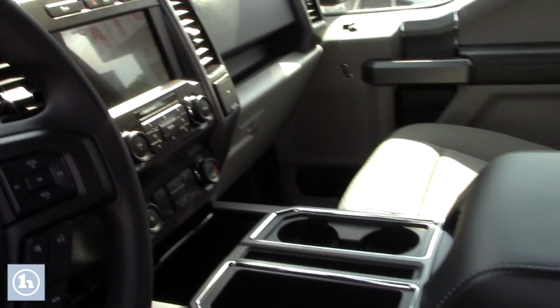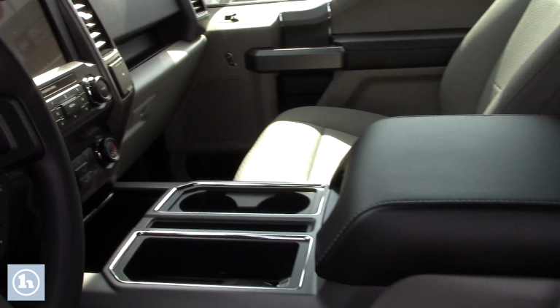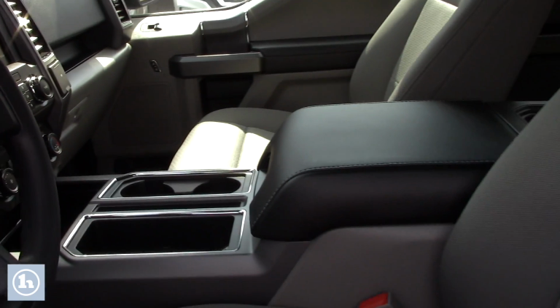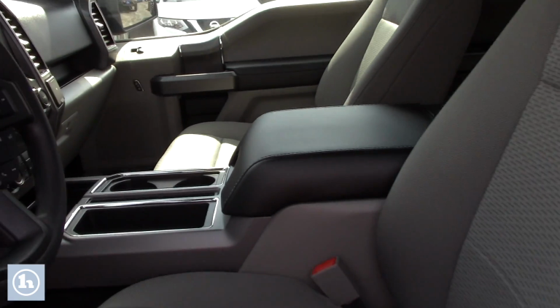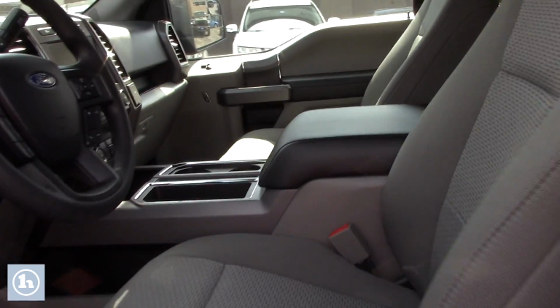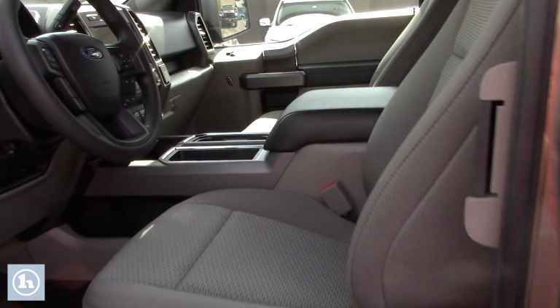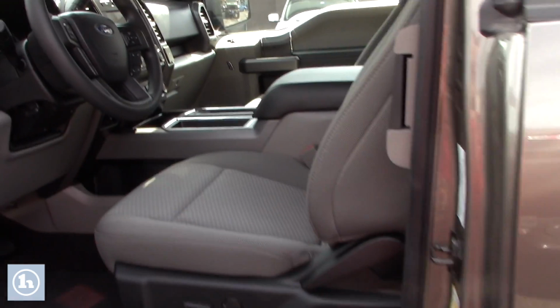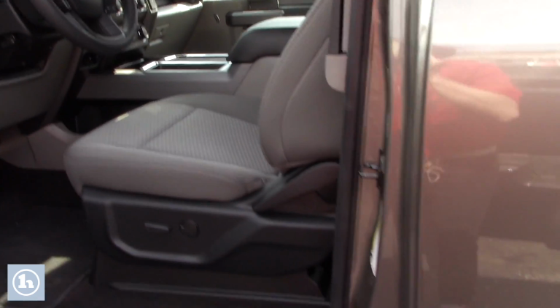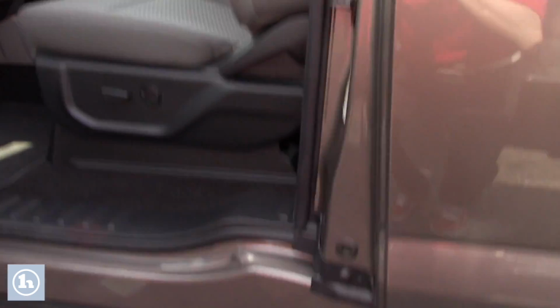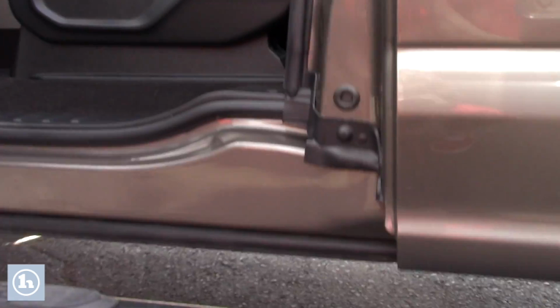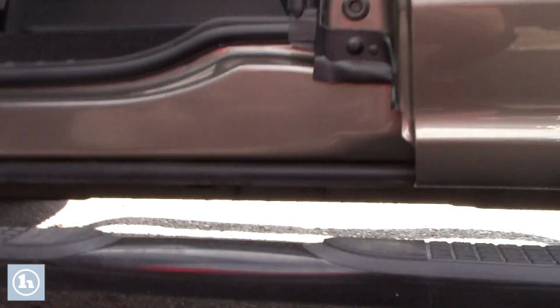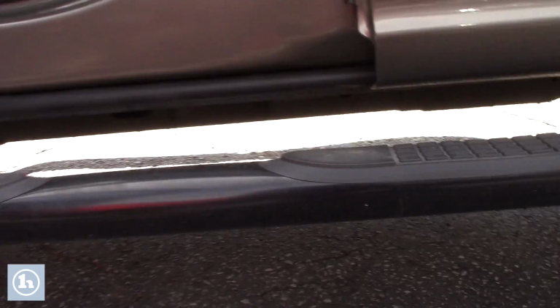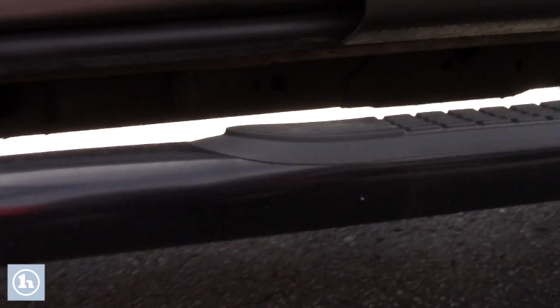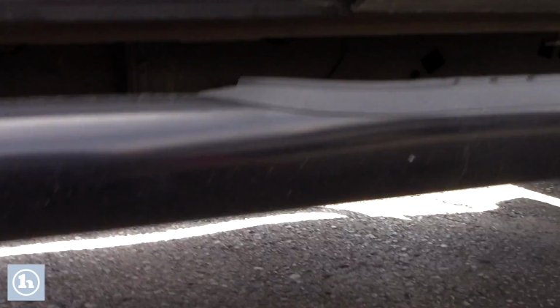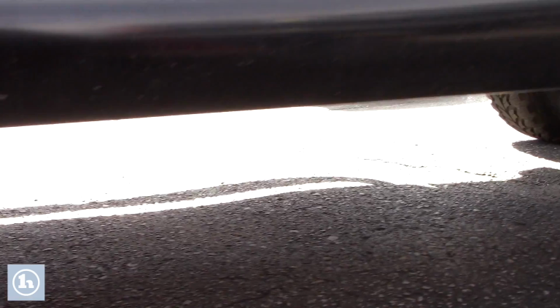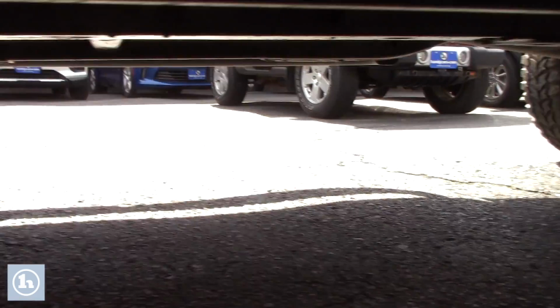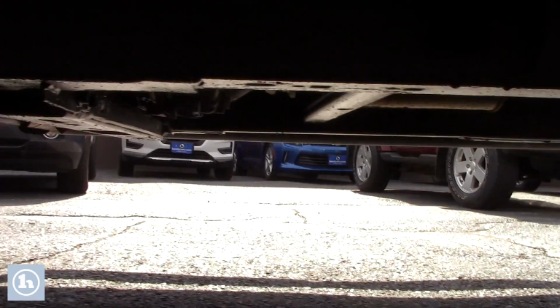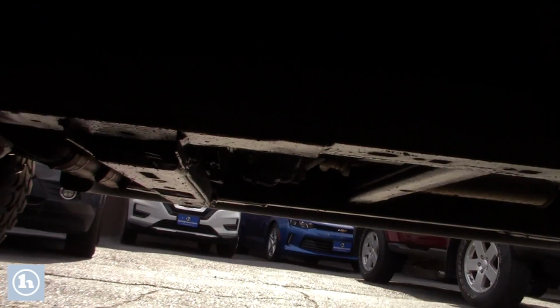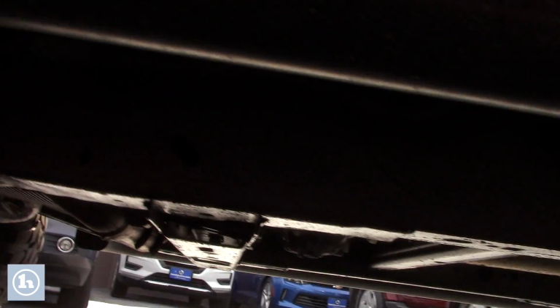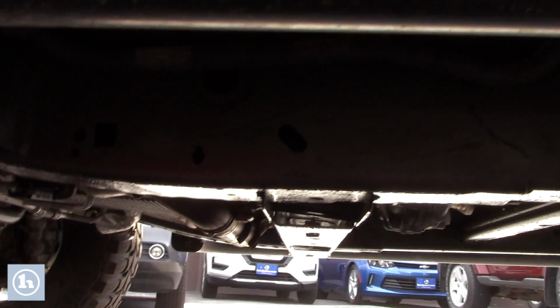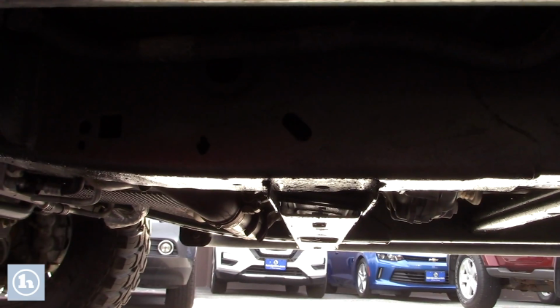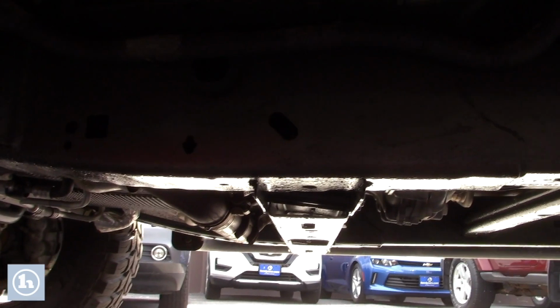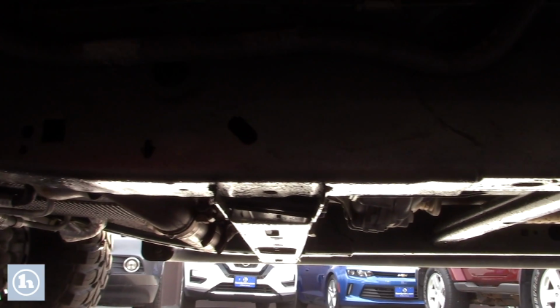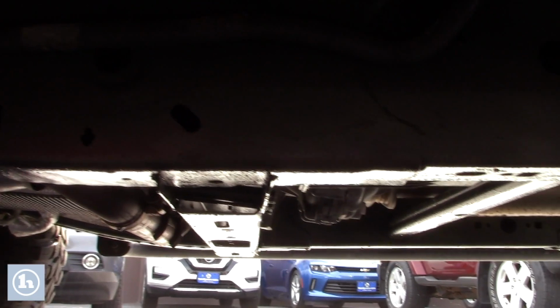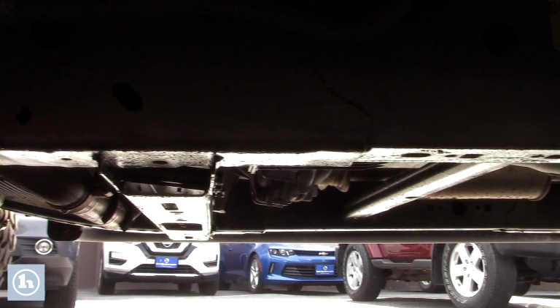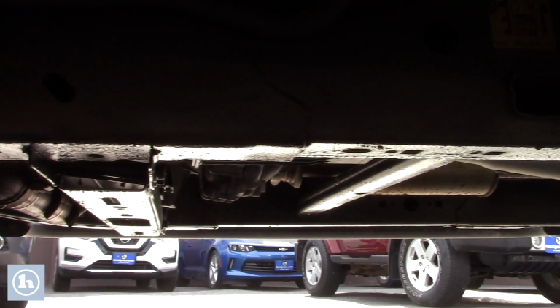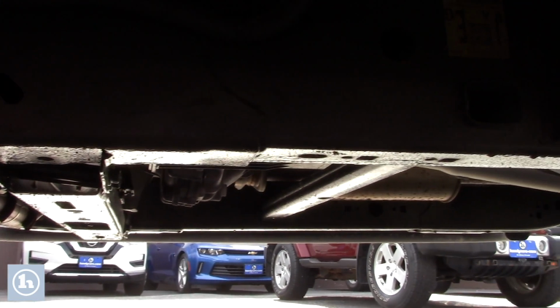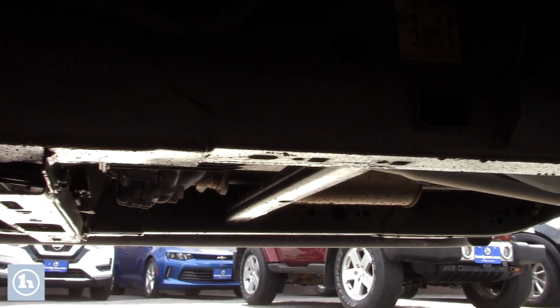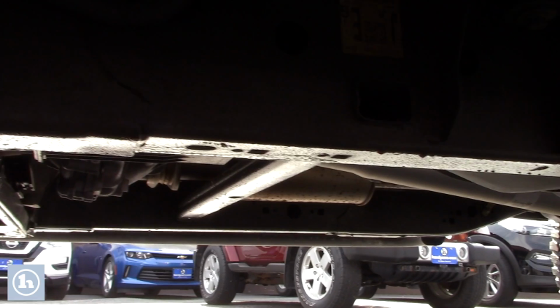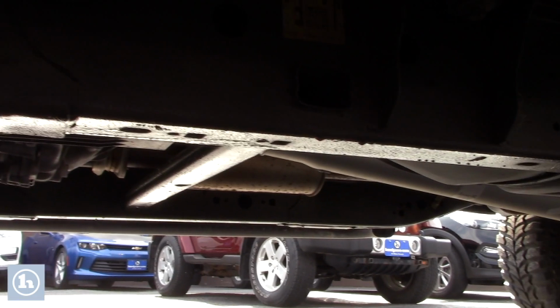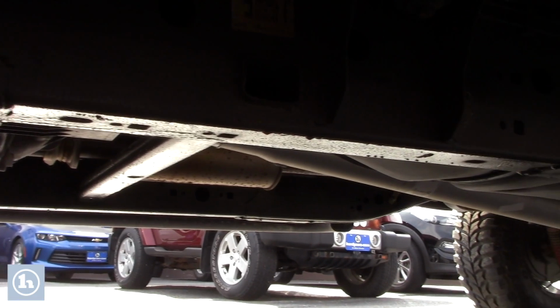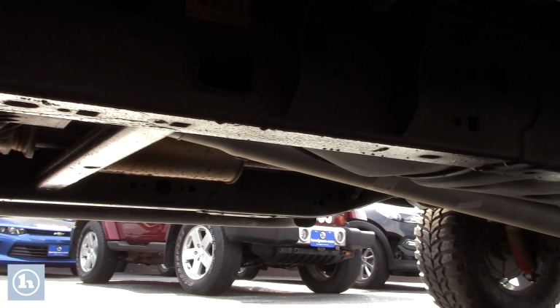I'll have my camera guy get you a good look at the undercarriage here just to see that there's very little rust — there's nothing on this thing at all. This thing is about as clean as it's going to get. It's pretty much a truck without being a new truck.